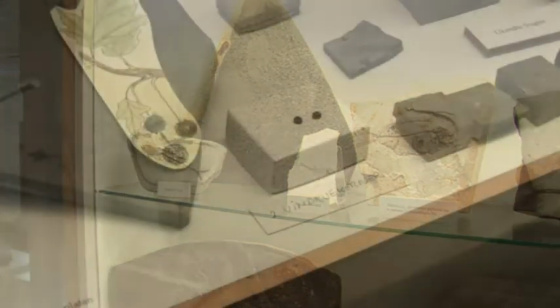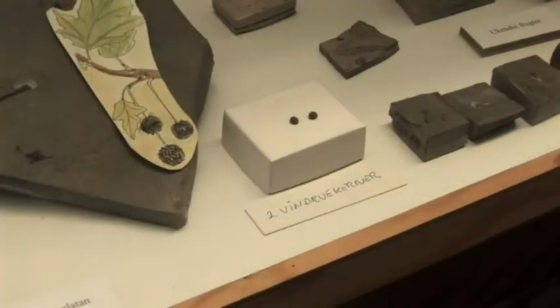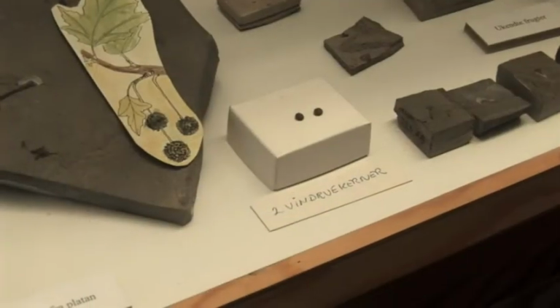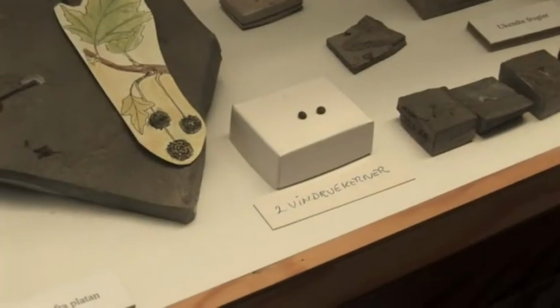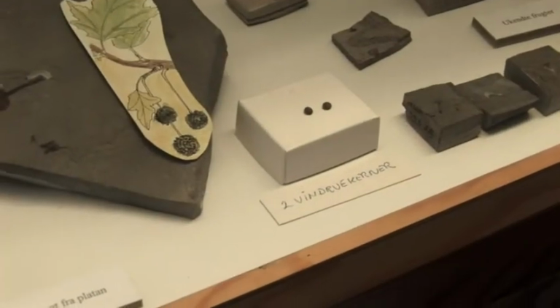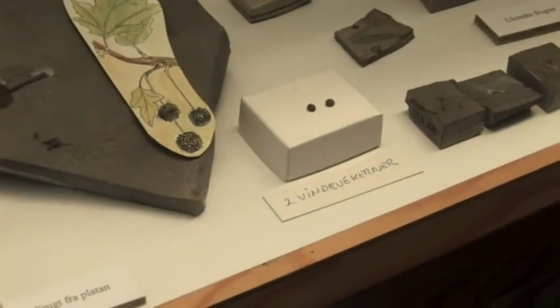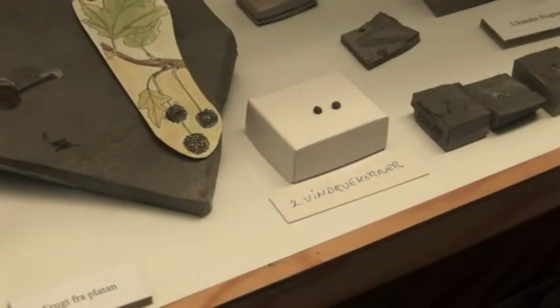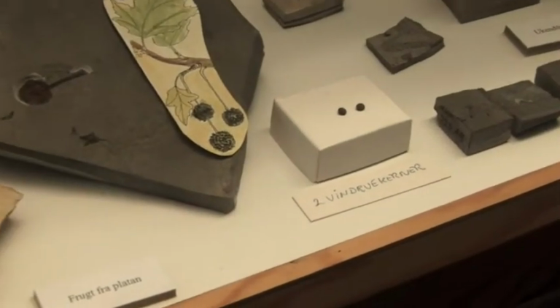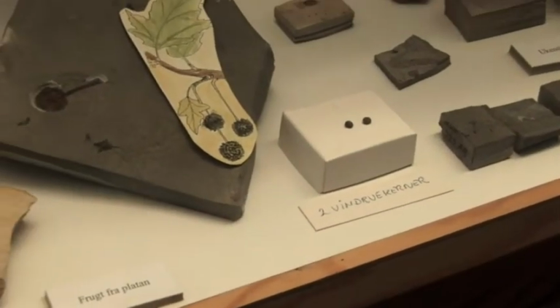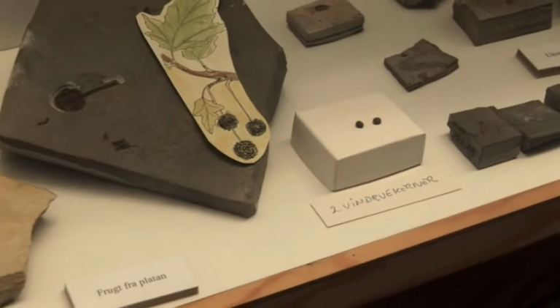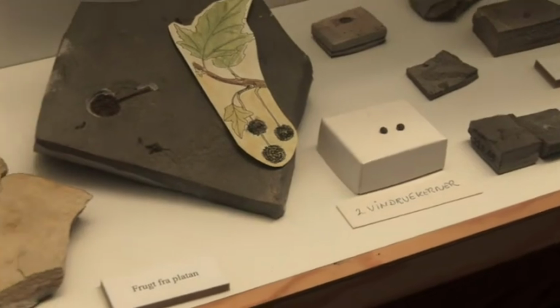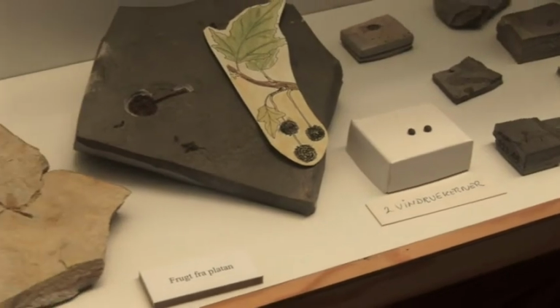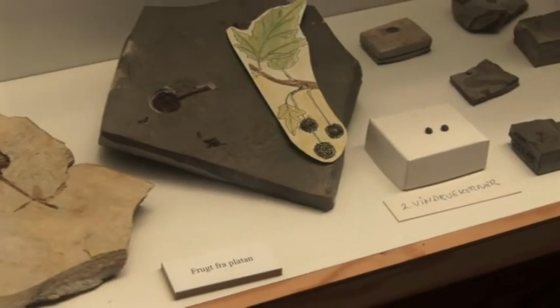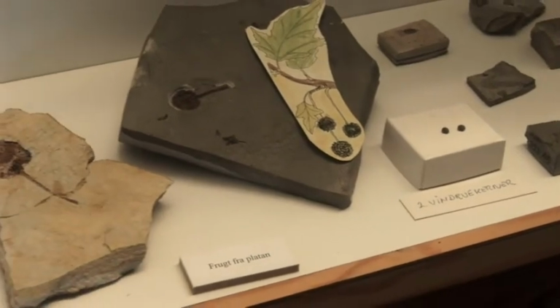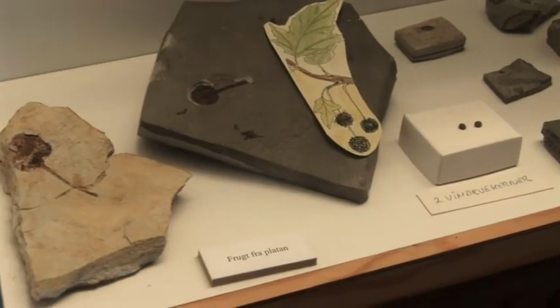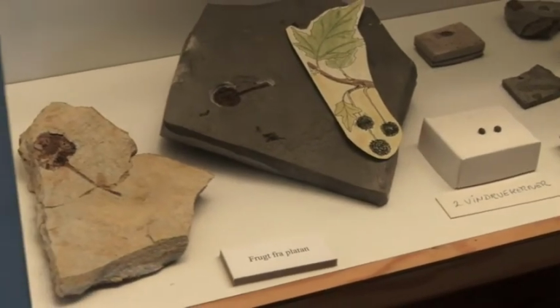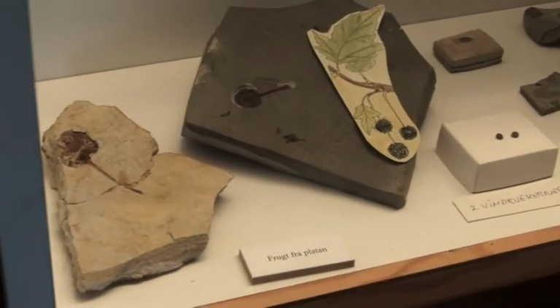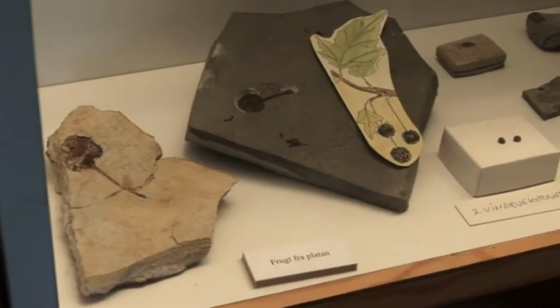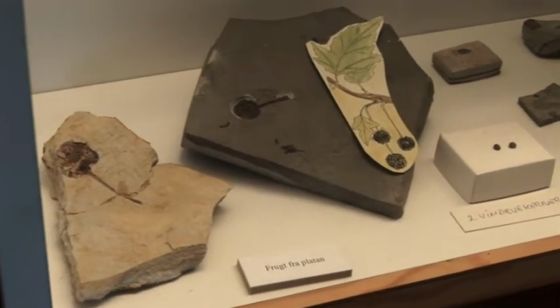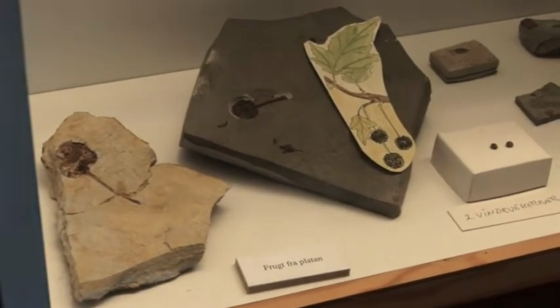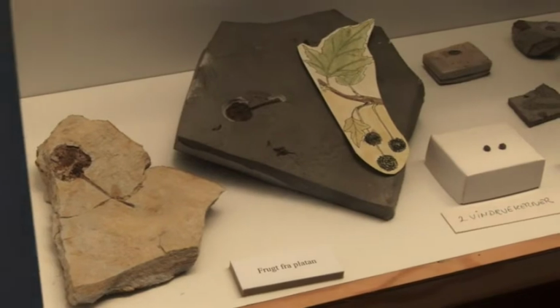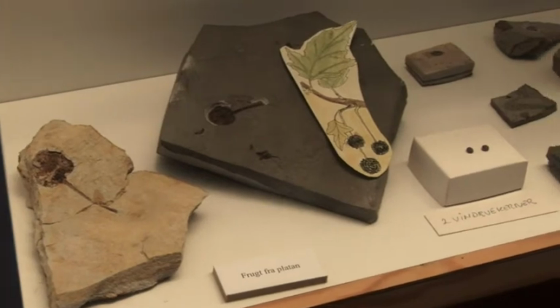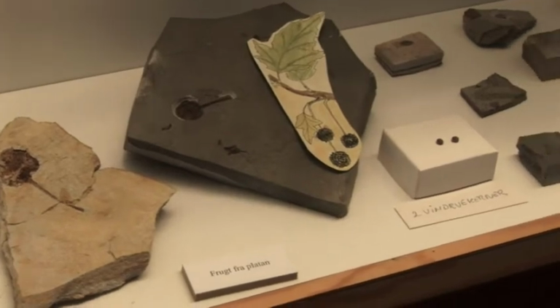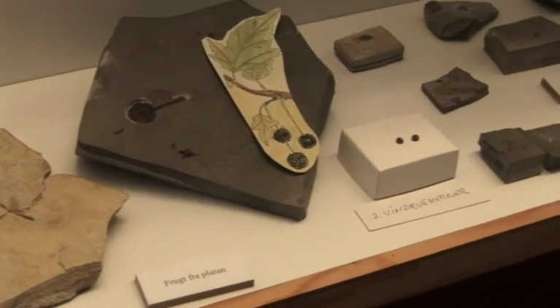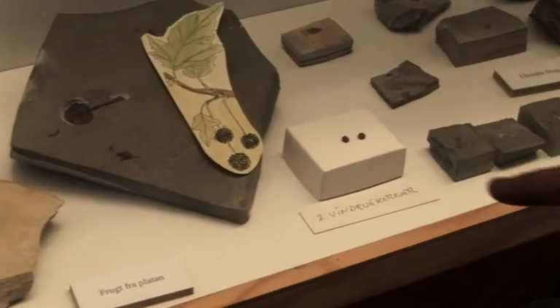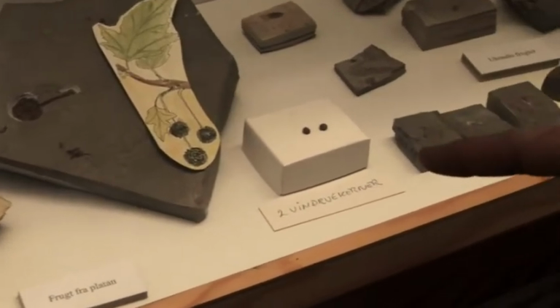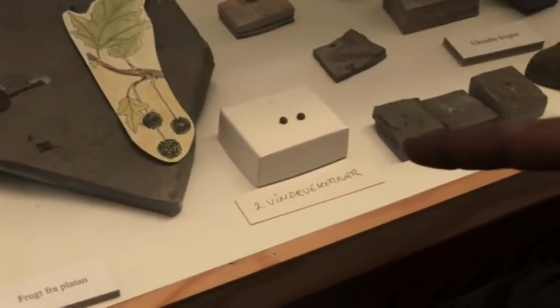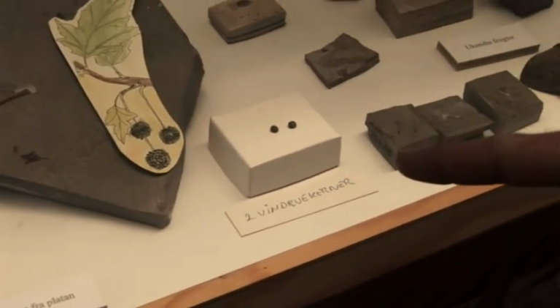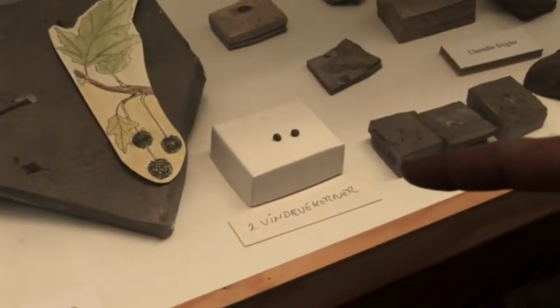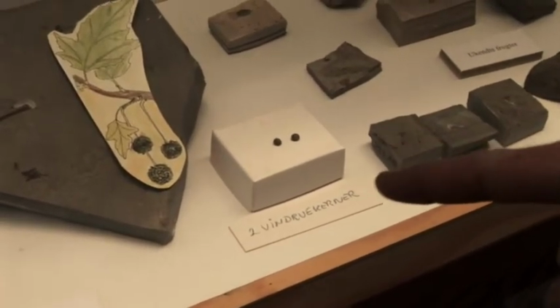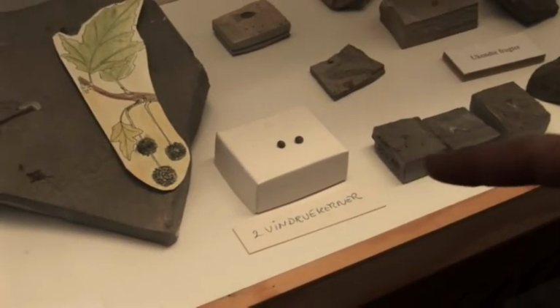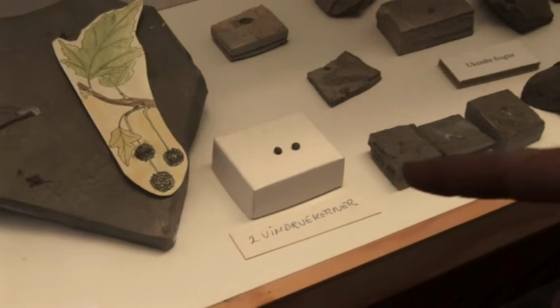From the Mowclay we can find a lot of seeds belonging to different types of plants. One of the special ones that tells about the climate 55 million years ago are these wine seeds — these are small grapes.